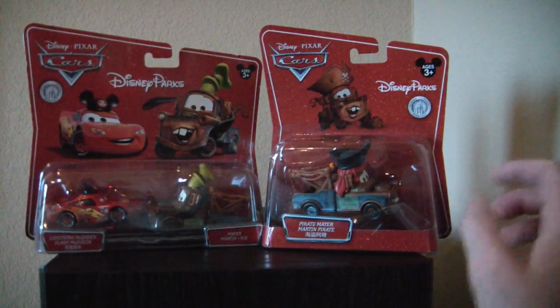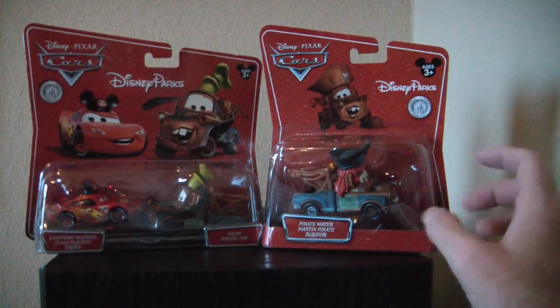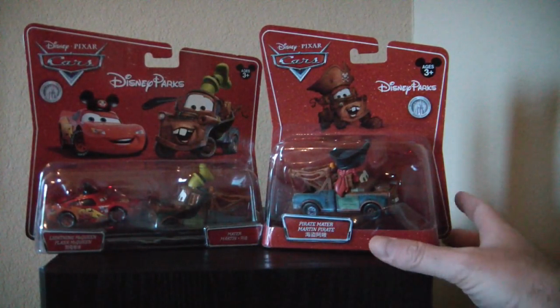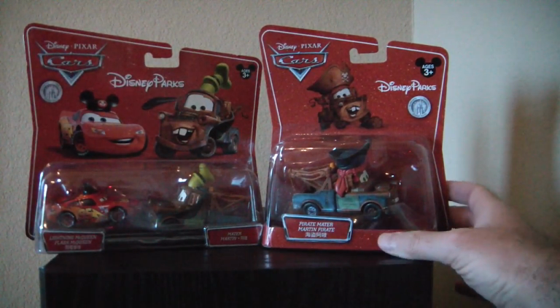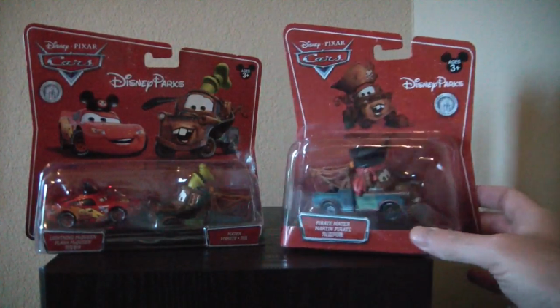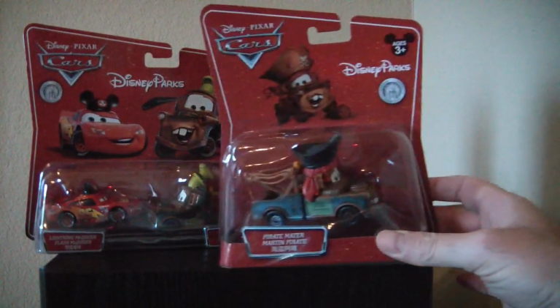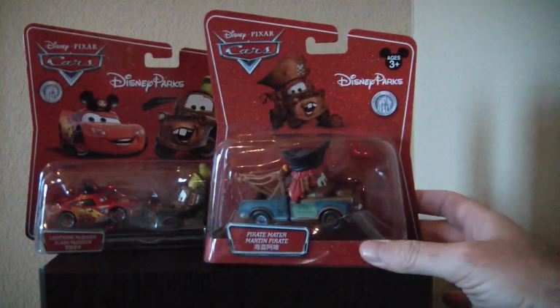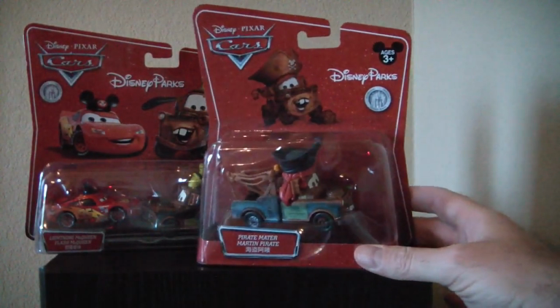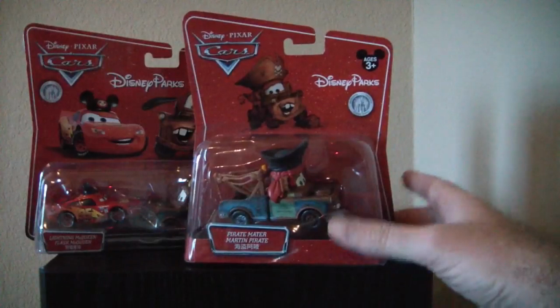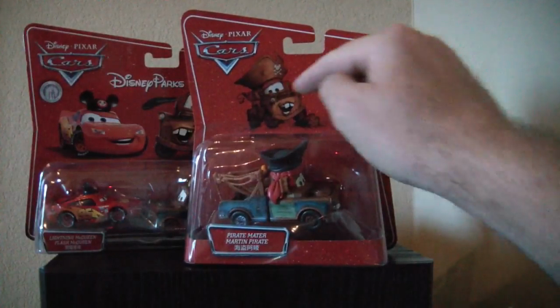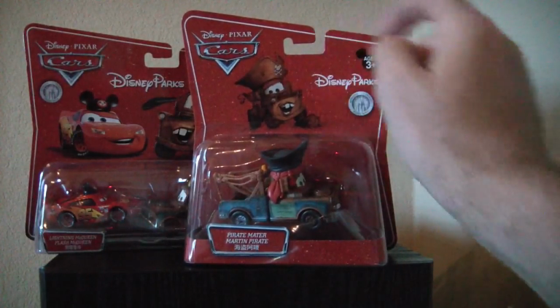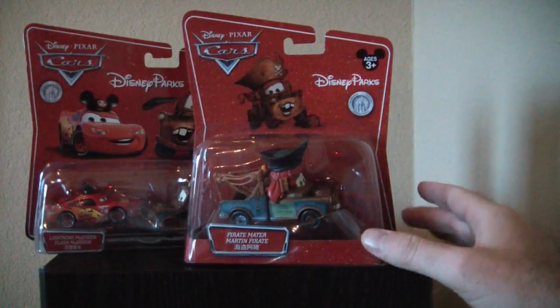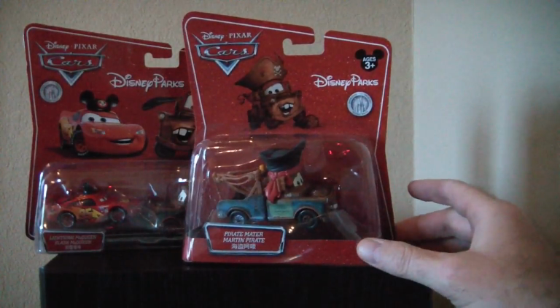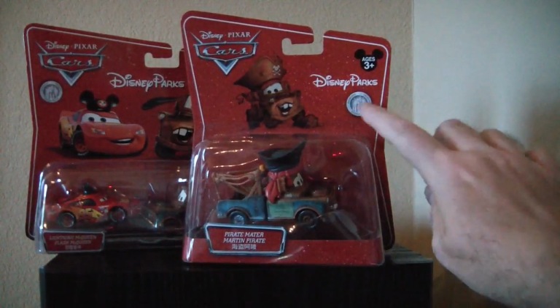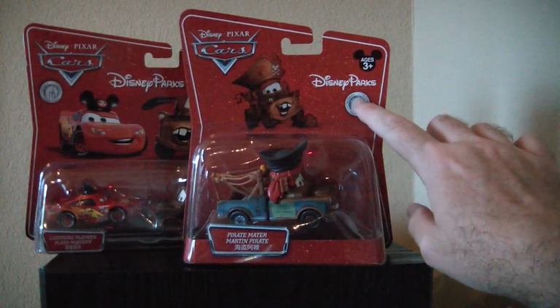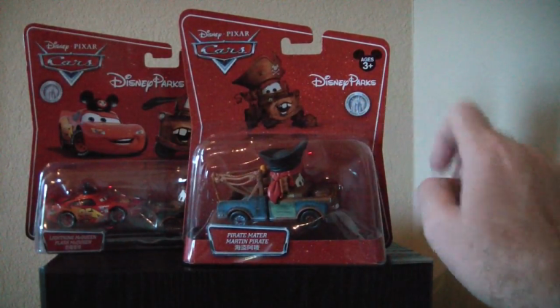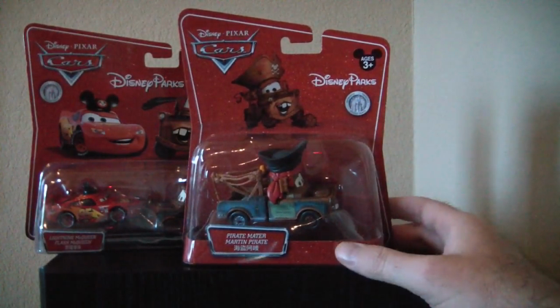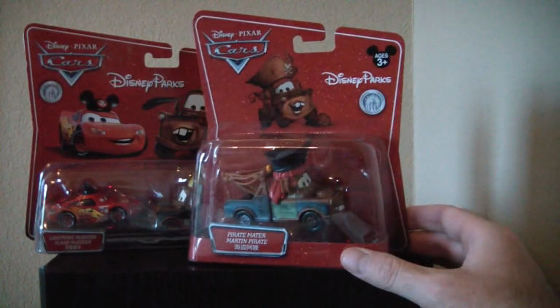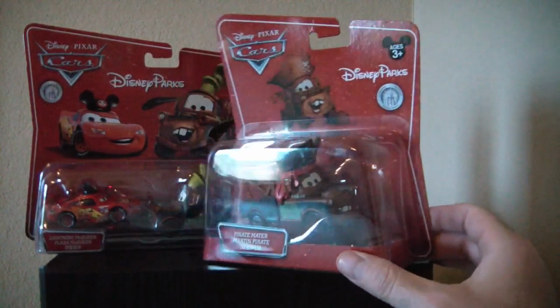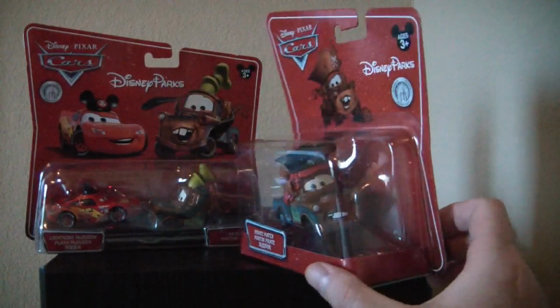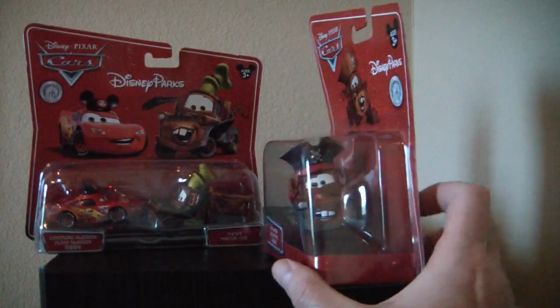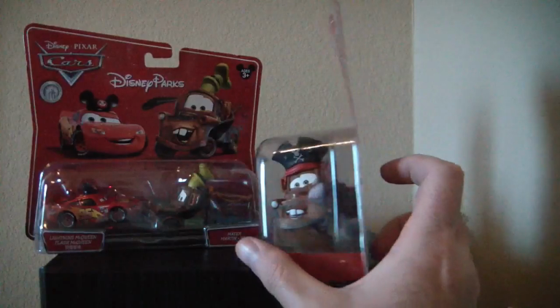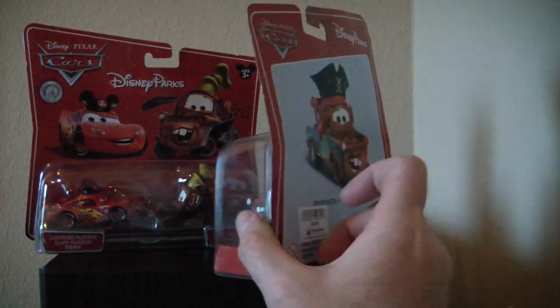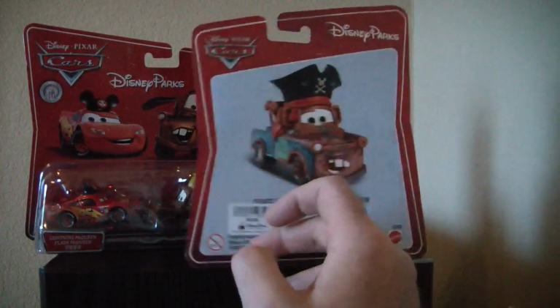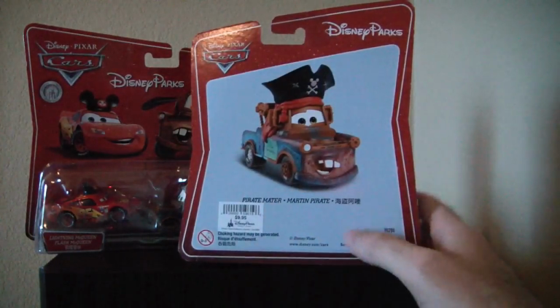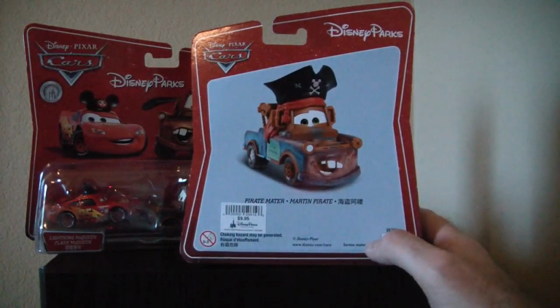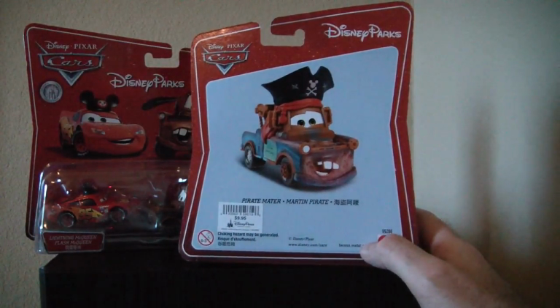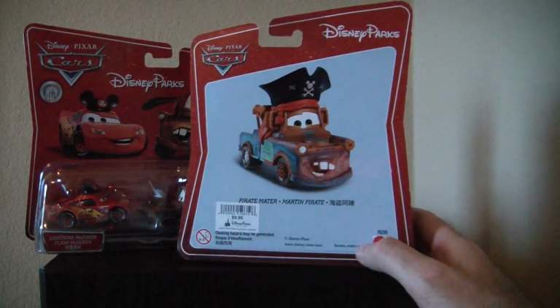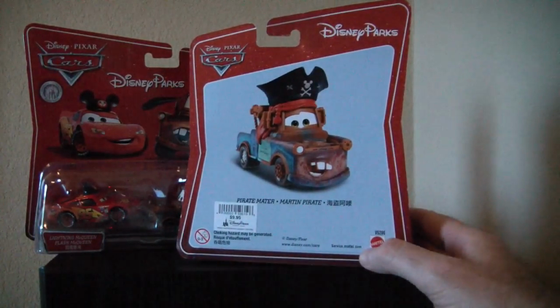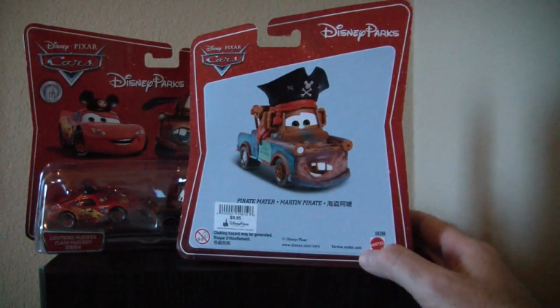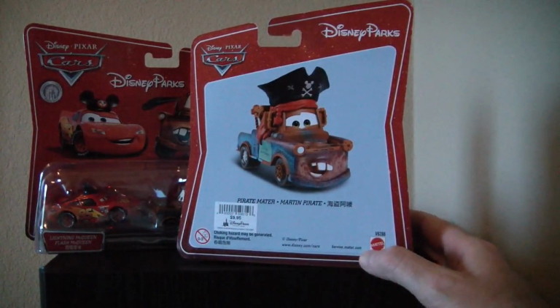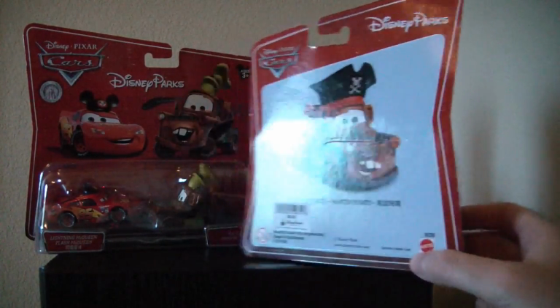First we'll look at the Pirate Mater in the package. We have a nice picture of him in his little pirate hat. You can see it's a park exclusive. There's Mater, and on the back there's a nice picture of Mater. This one was $10.